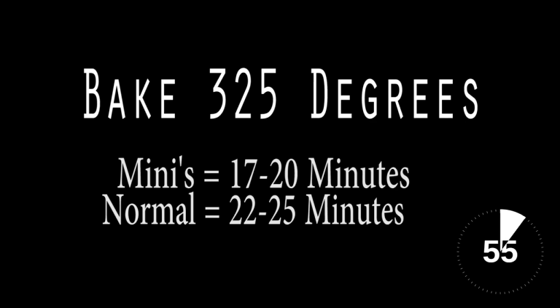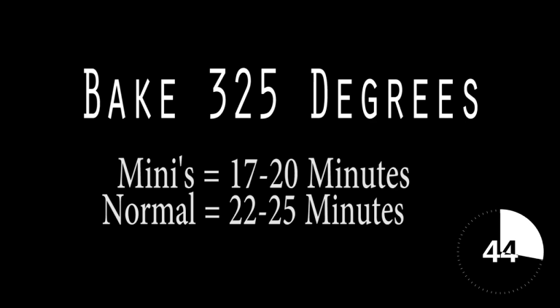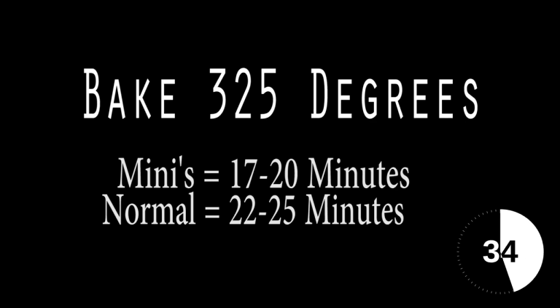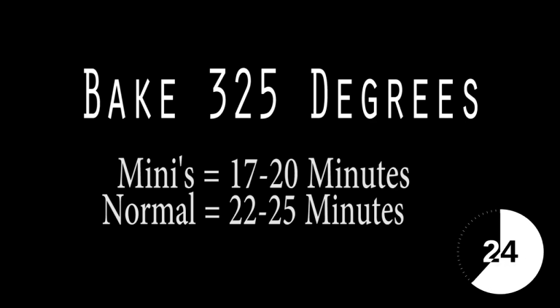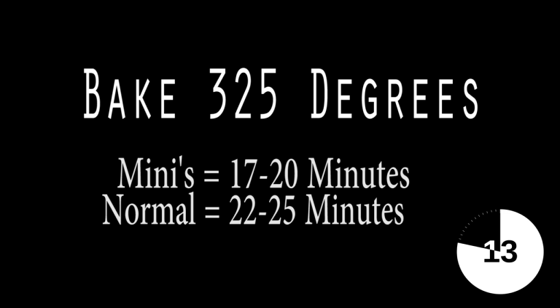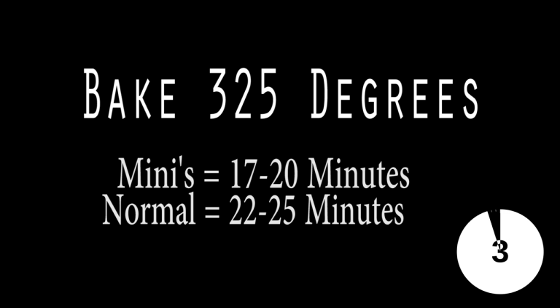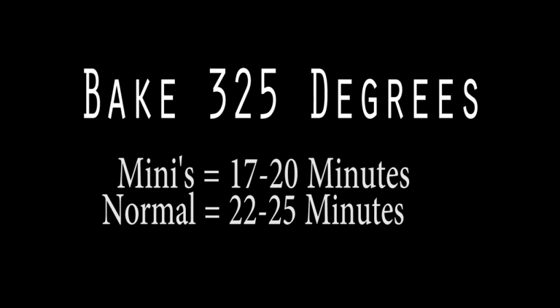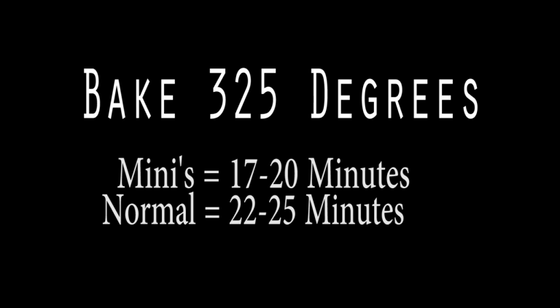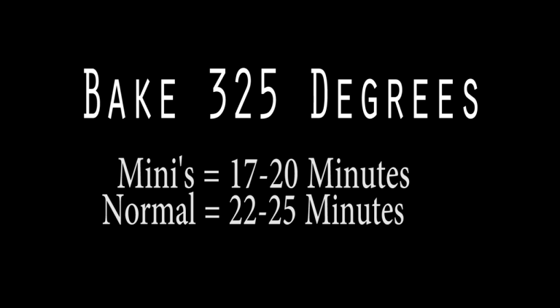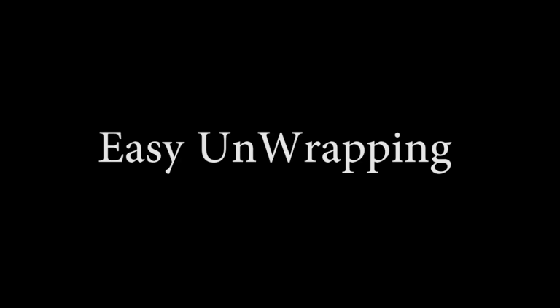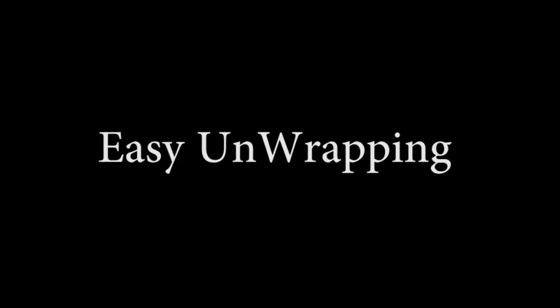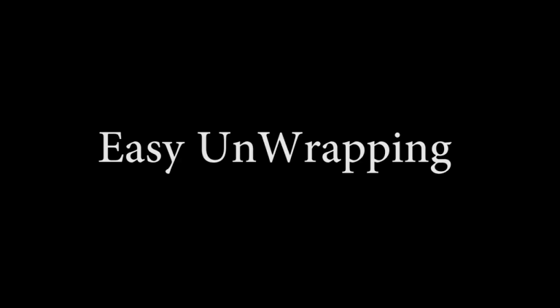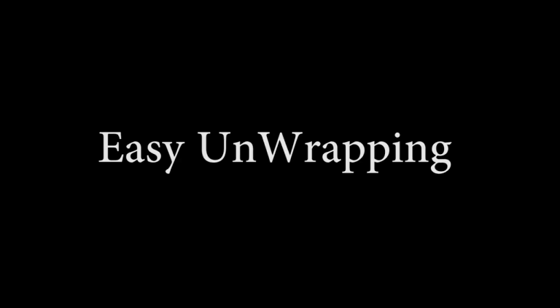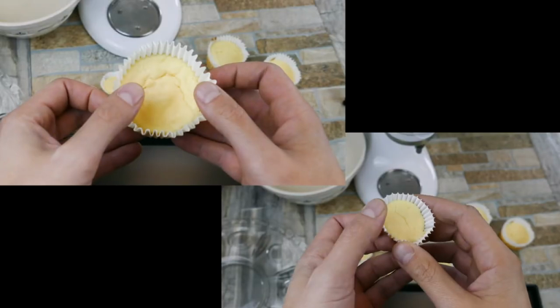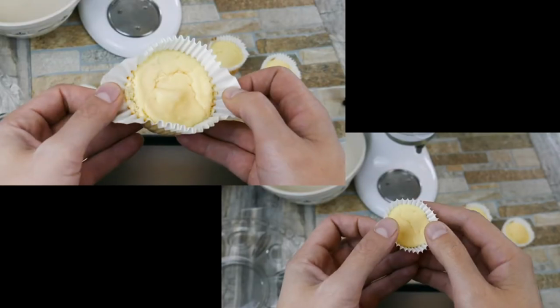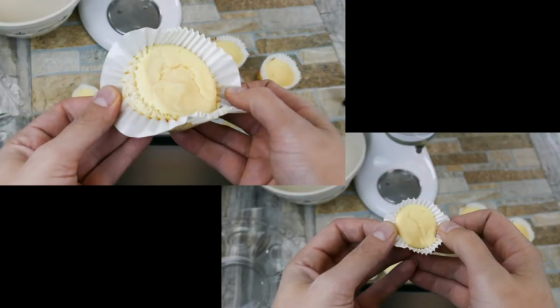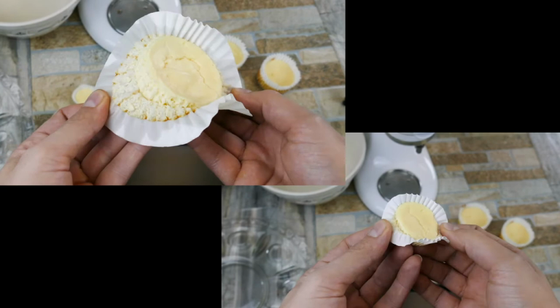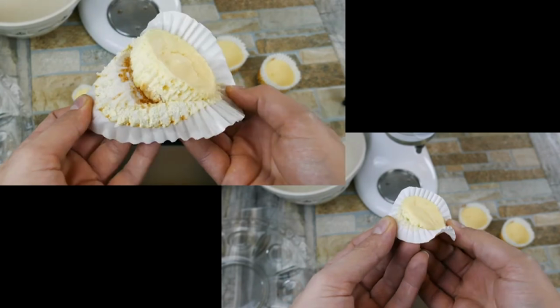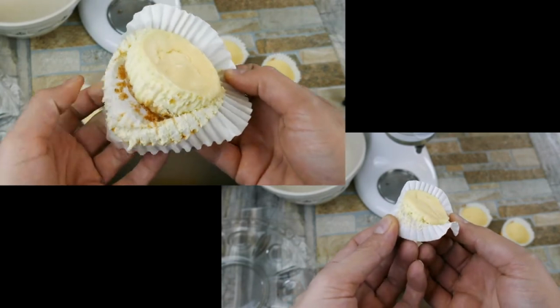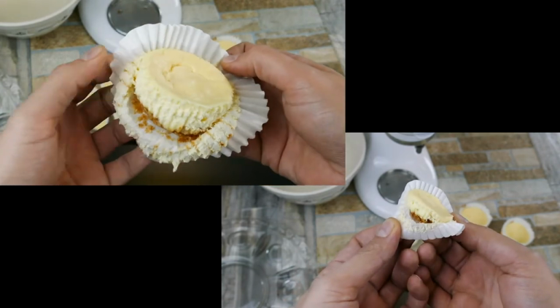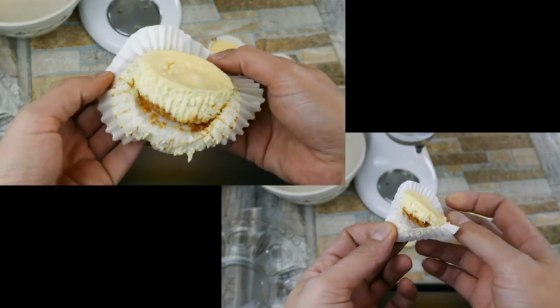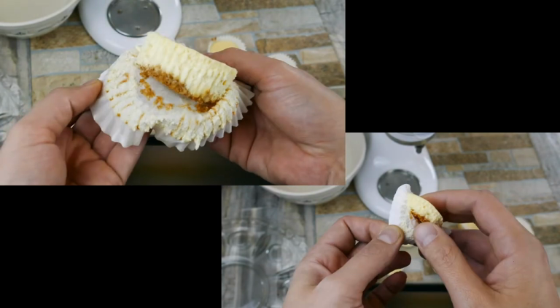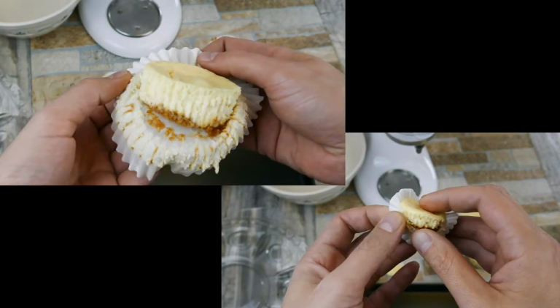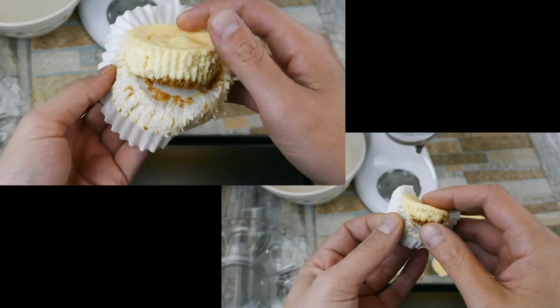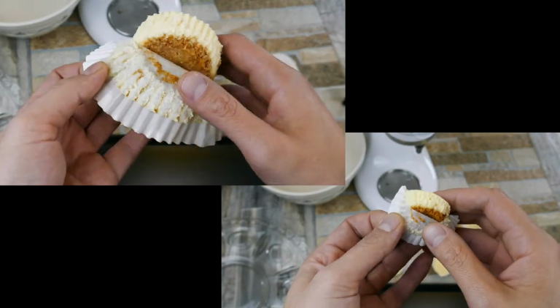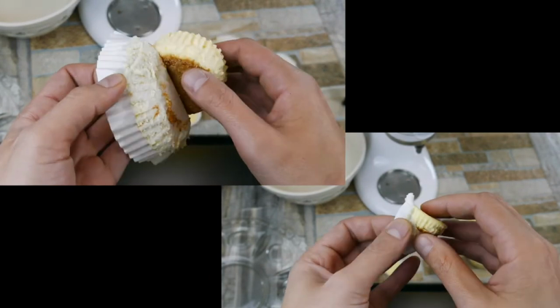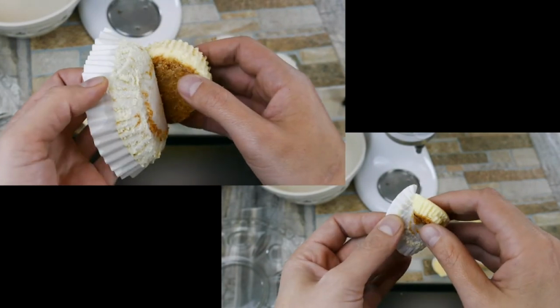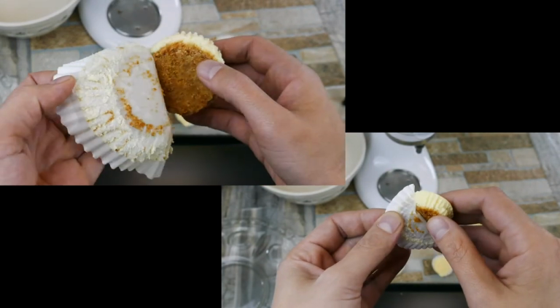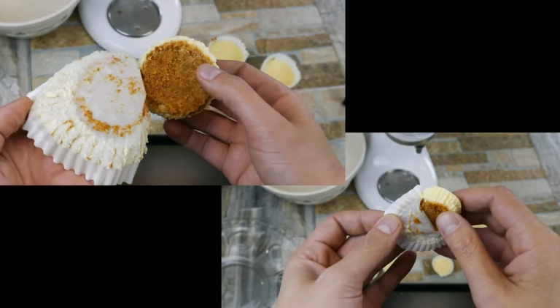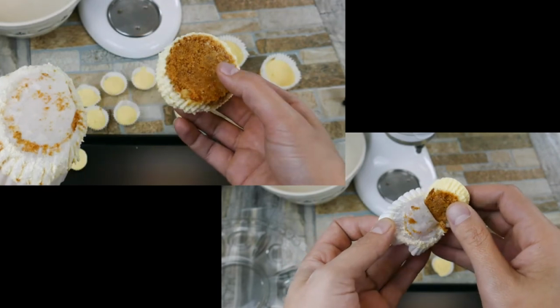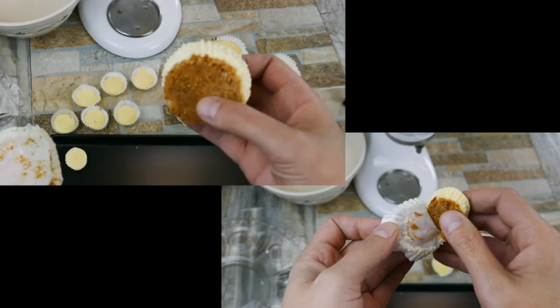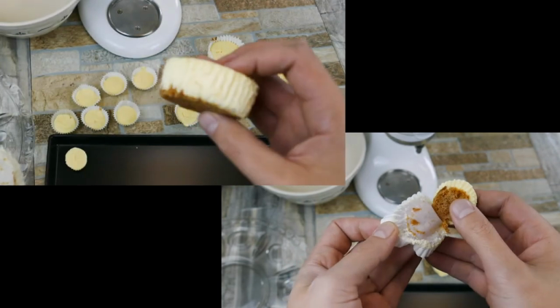They take about 20 minutes — just keep an eye on them. Start checking around 15 minutes. You want them to where they're almost starting to brown, but they haven't quite gotten to the brown on the top part. They cool down, go in the refrigerator, and you'll see they peel out really easily. No problem.